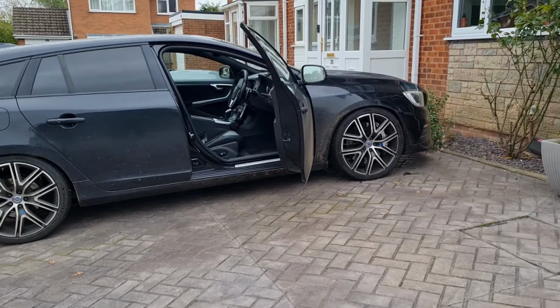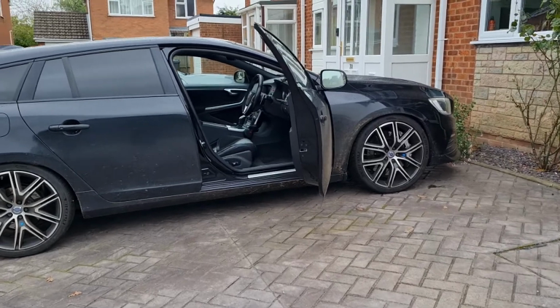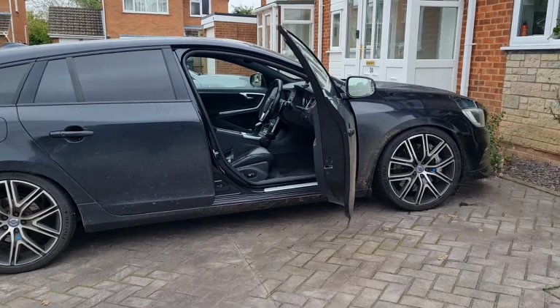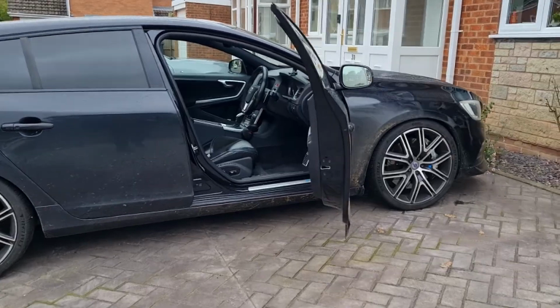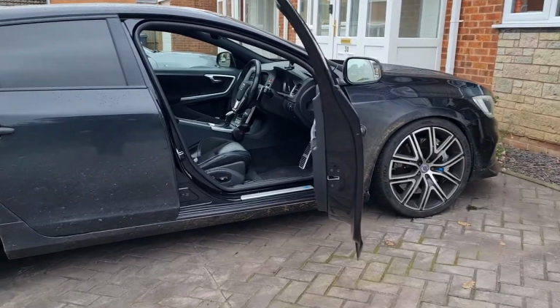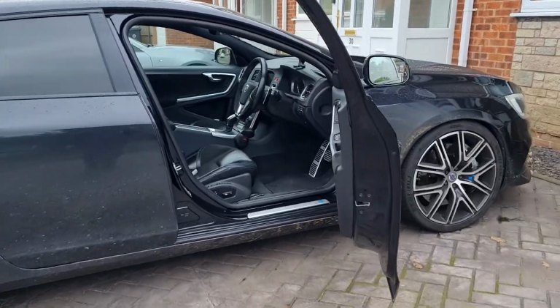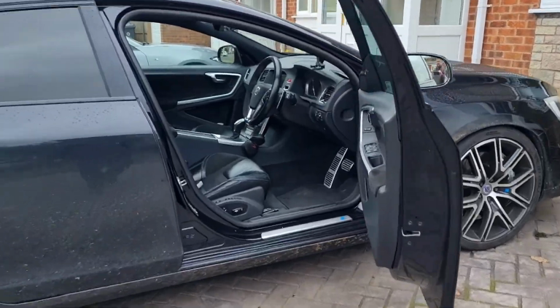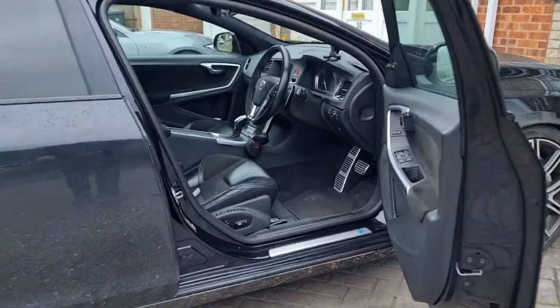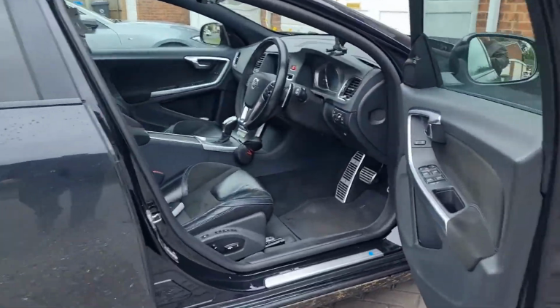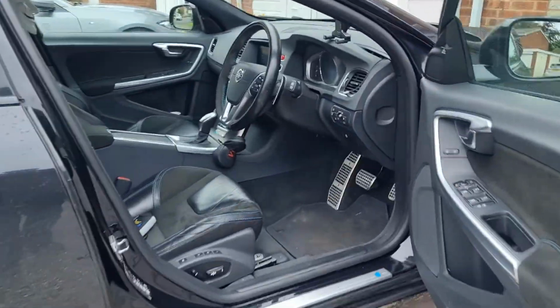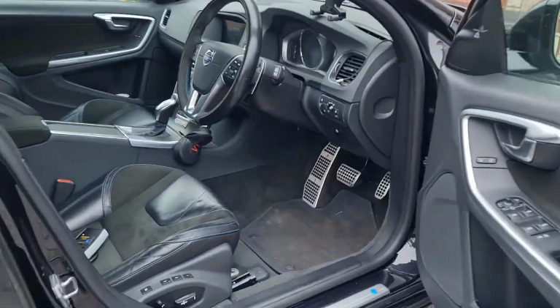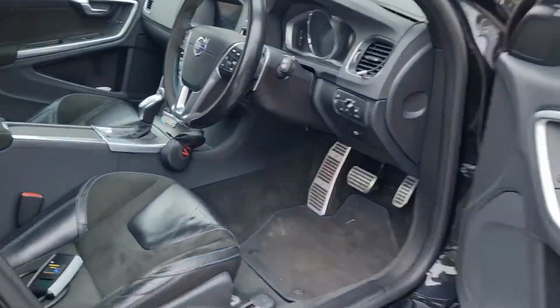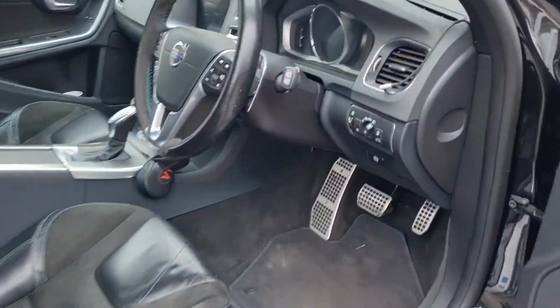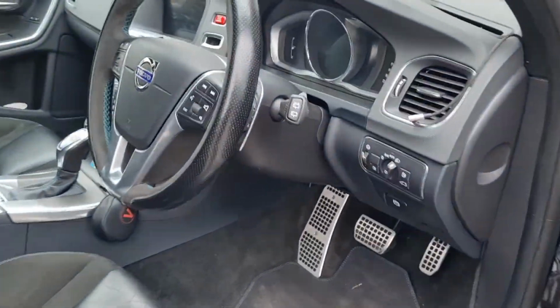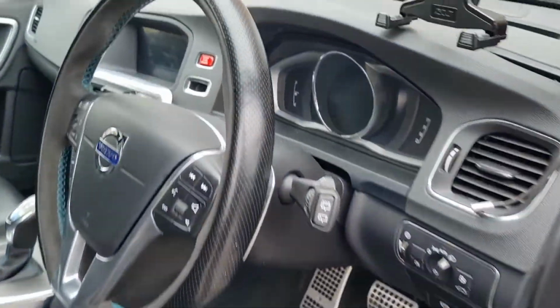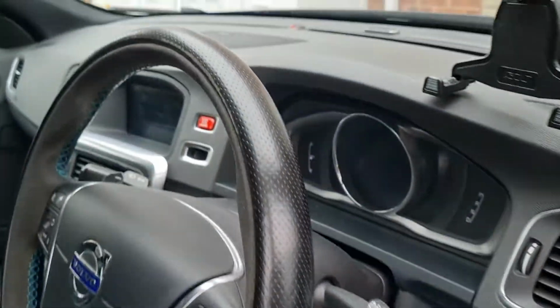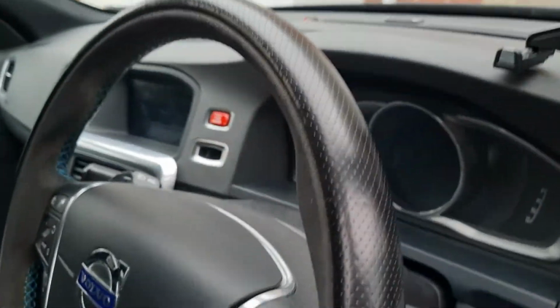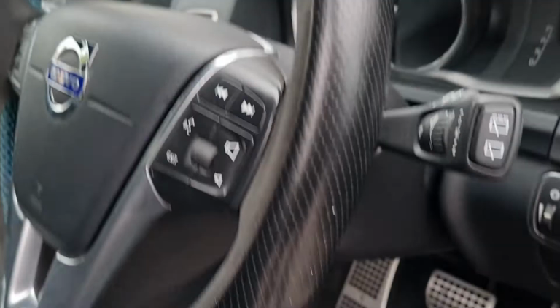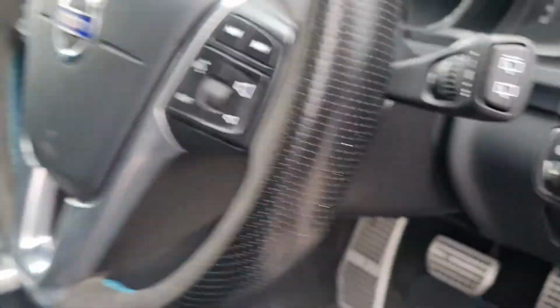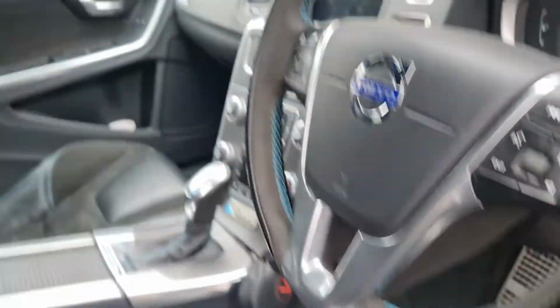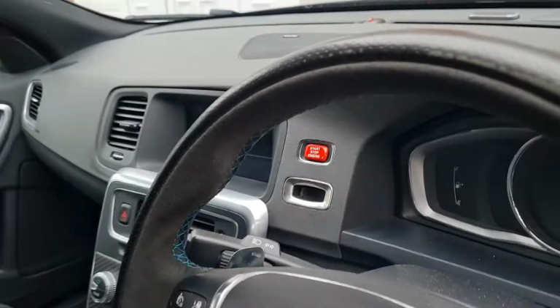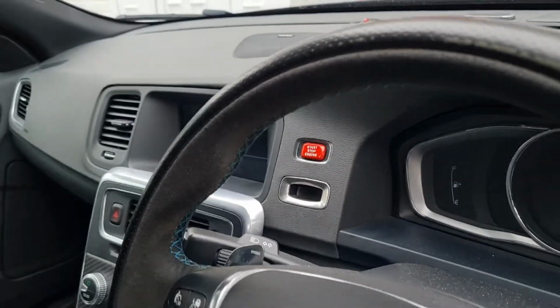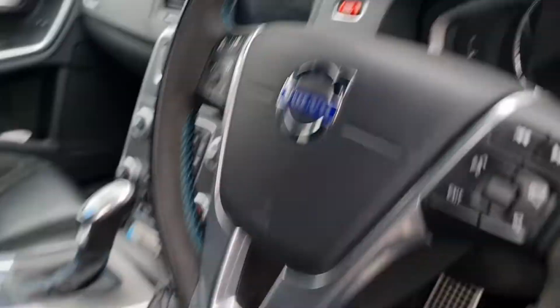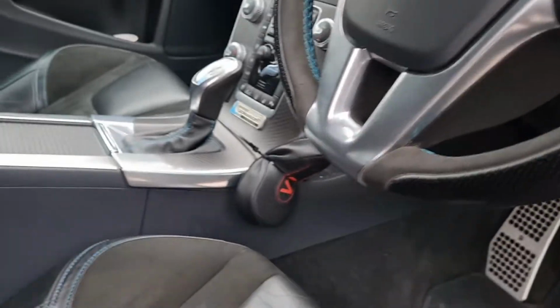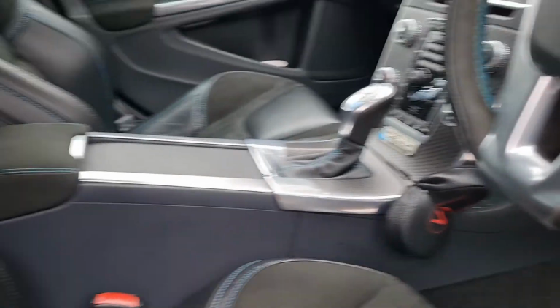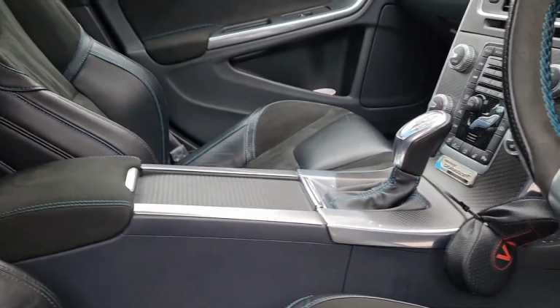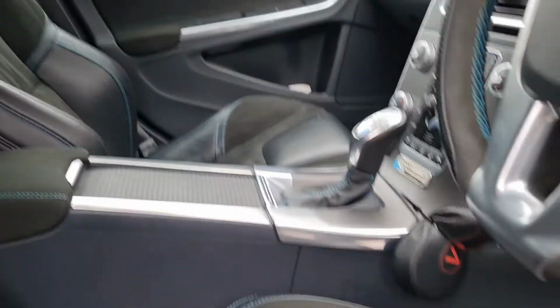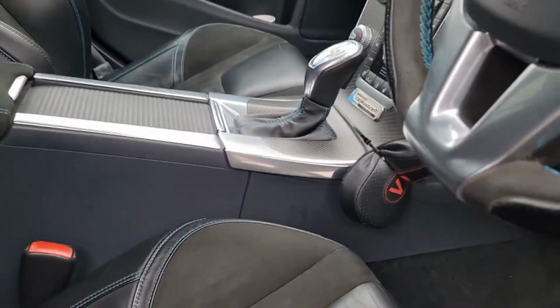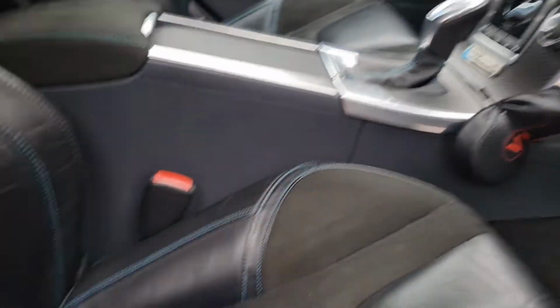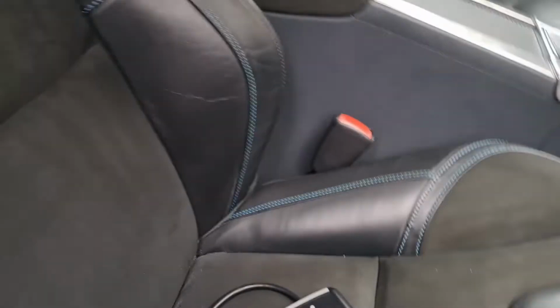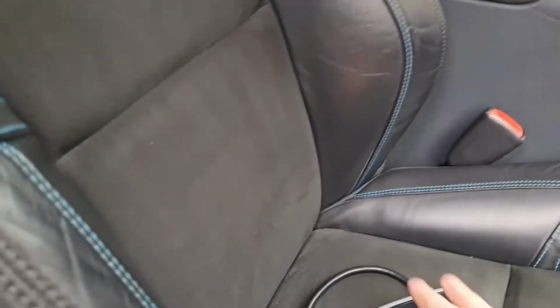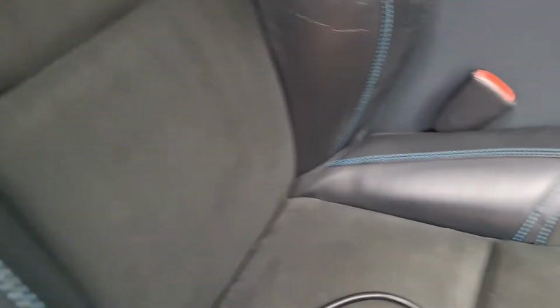Here we have a 2015 V60 Polestar, and as we can see there's a little bit of a key in the ignition. If keyless, the key is not required.